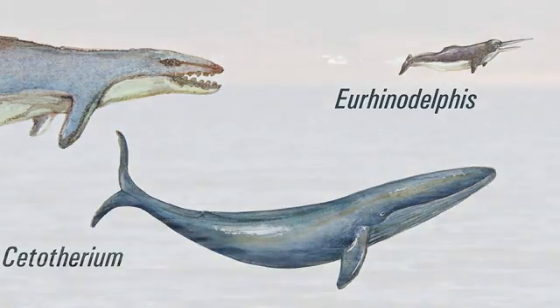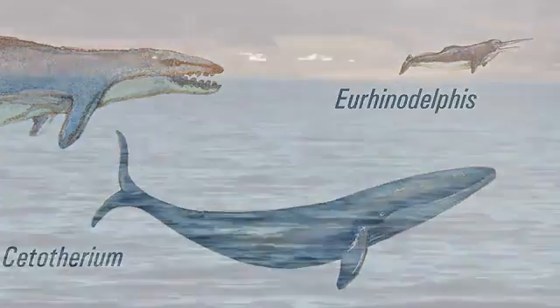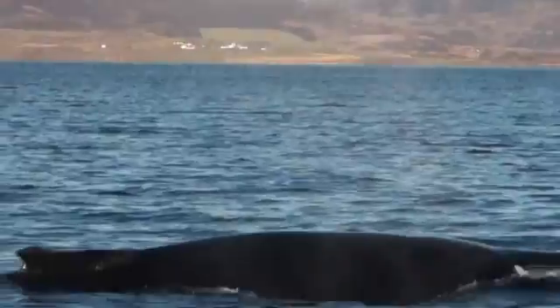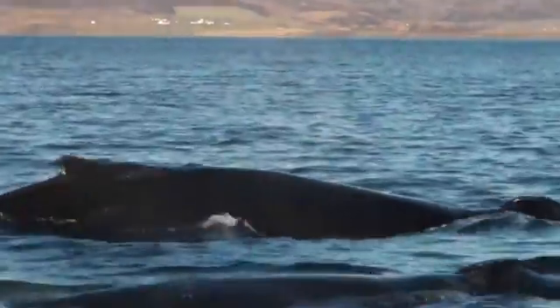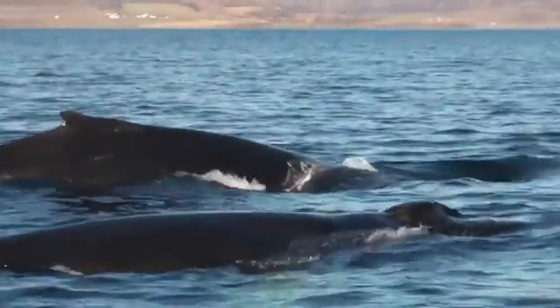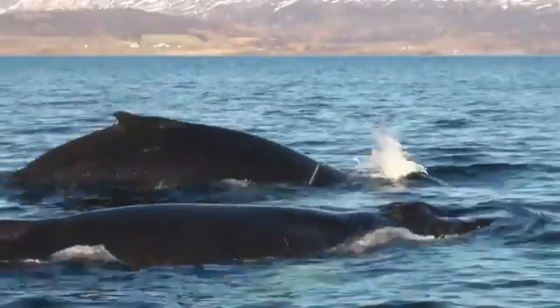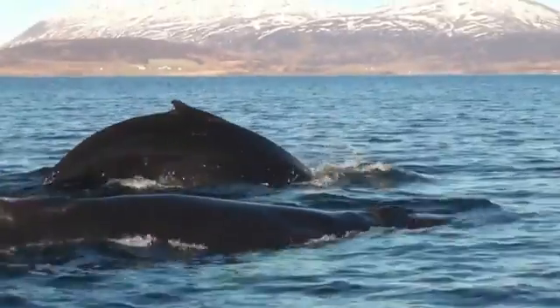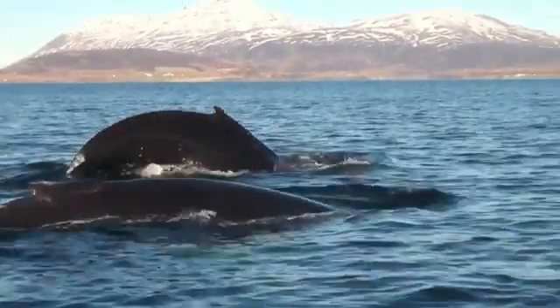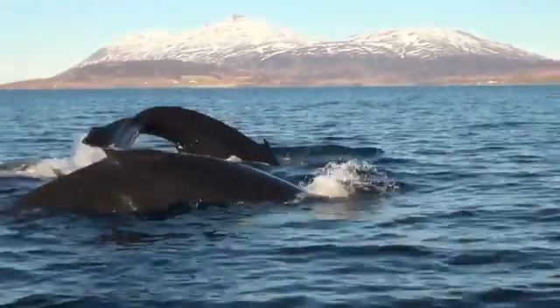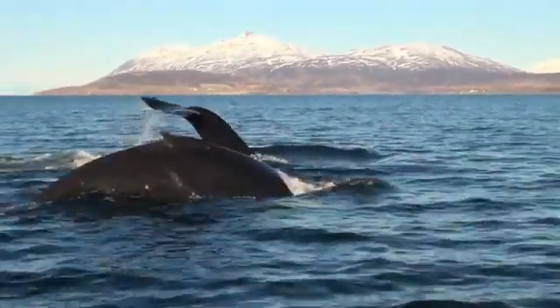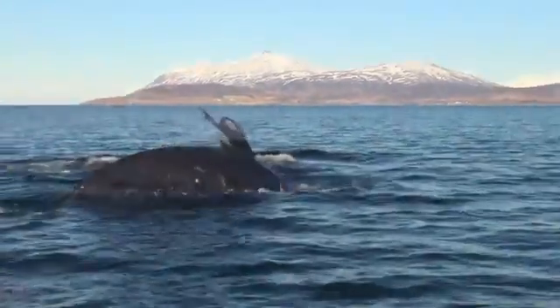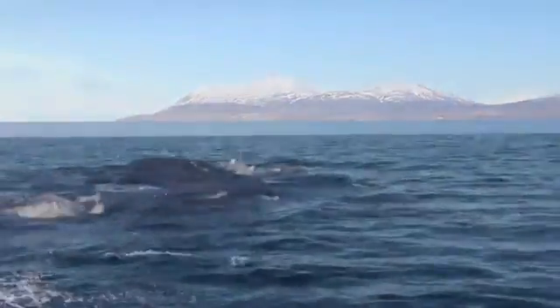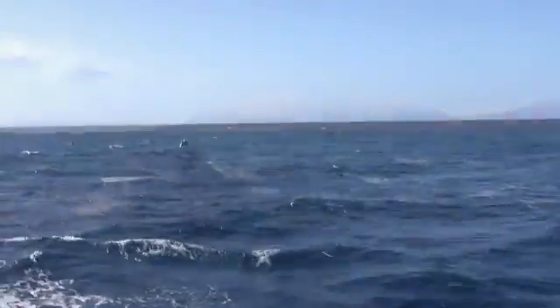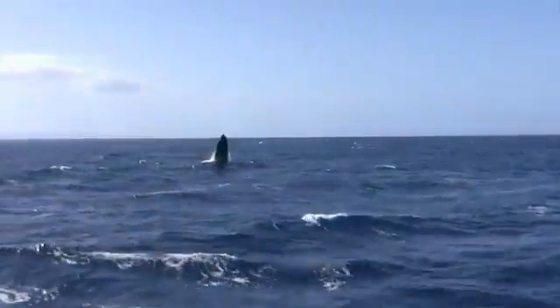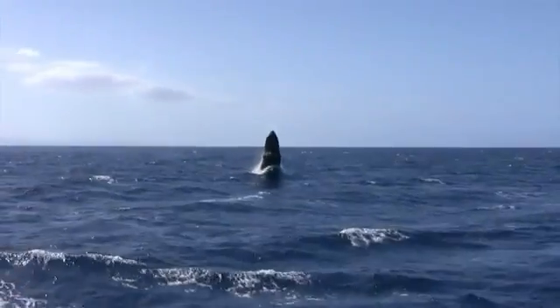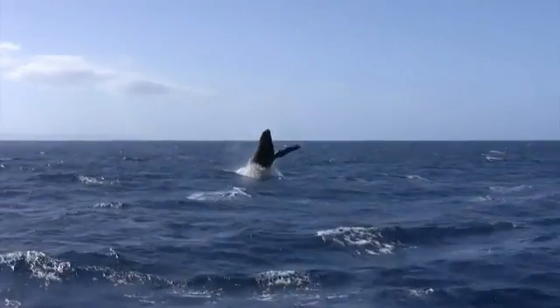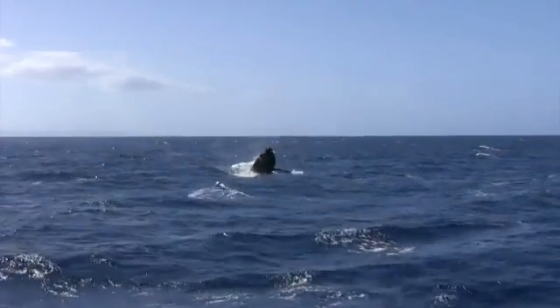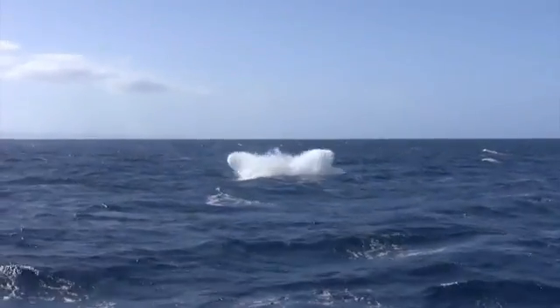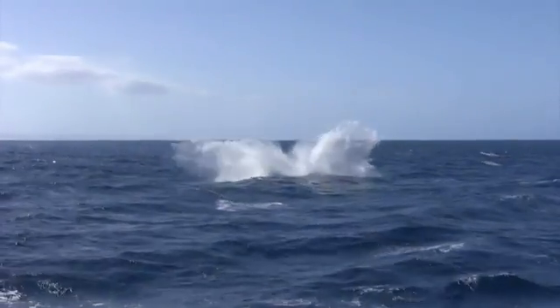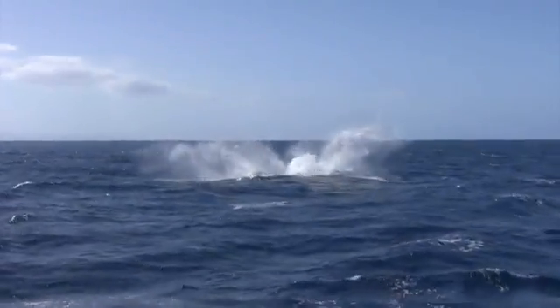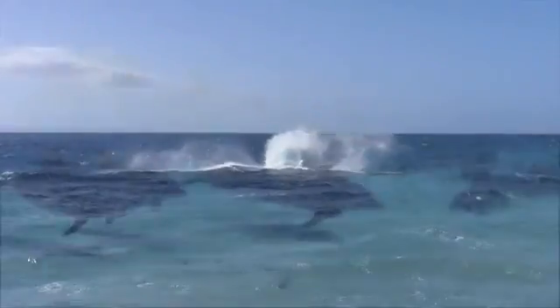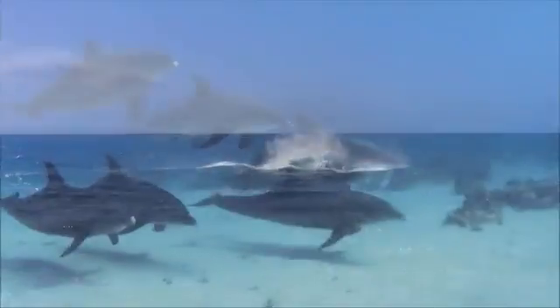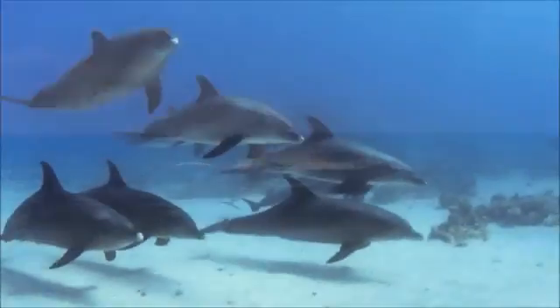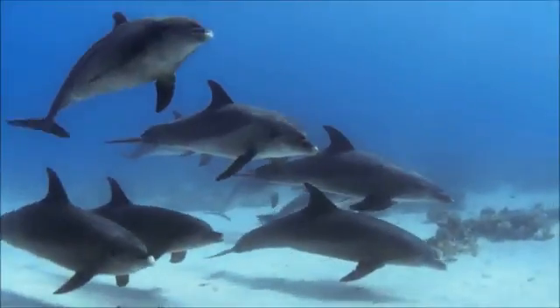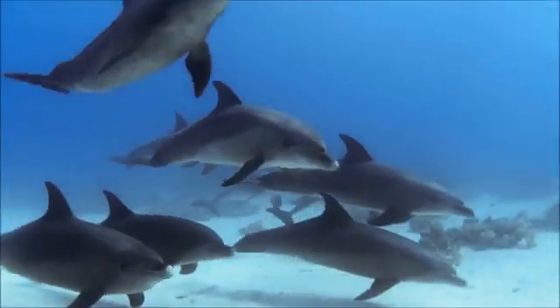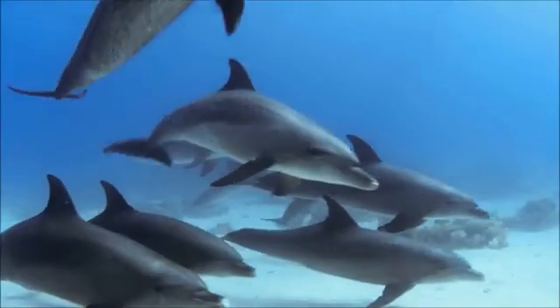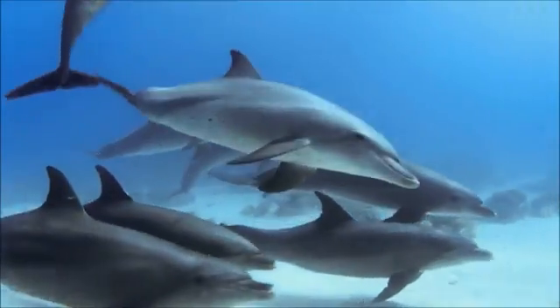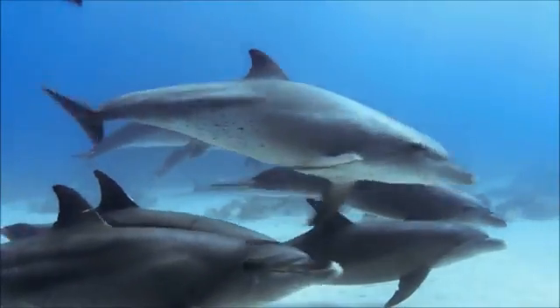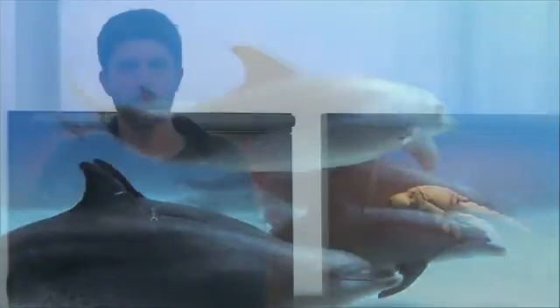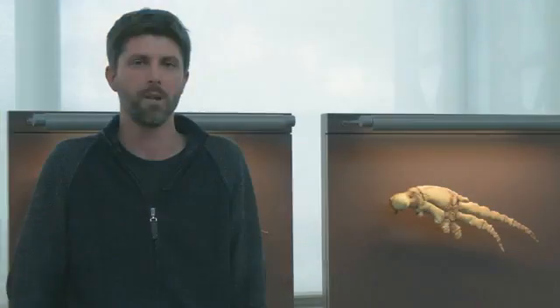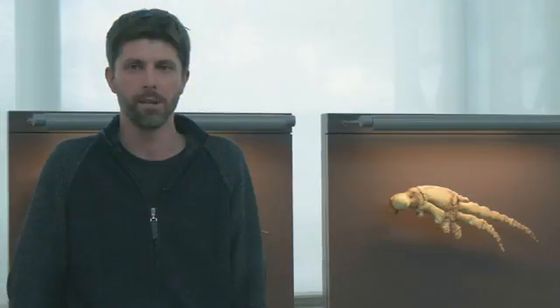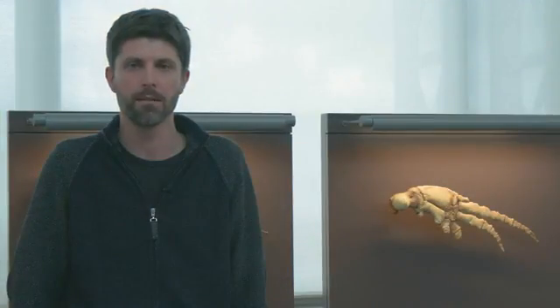They gave rise to the two modern lineages of cetaceans: the baleen whales and their relatives, the mysticeti, and on the other side, the echolocating toothed whales — the dolphins, porpoises, sperm whales, and beaked whales.